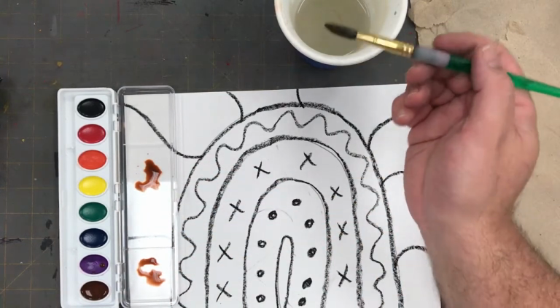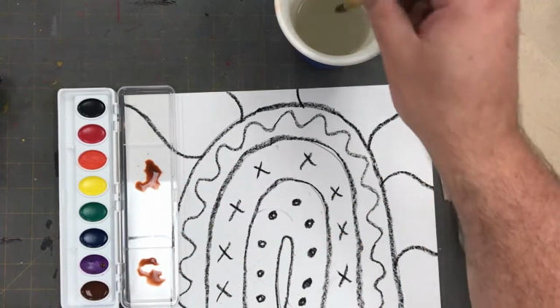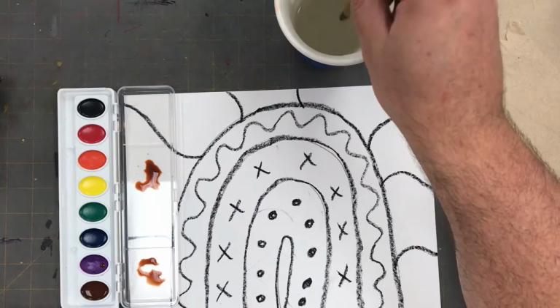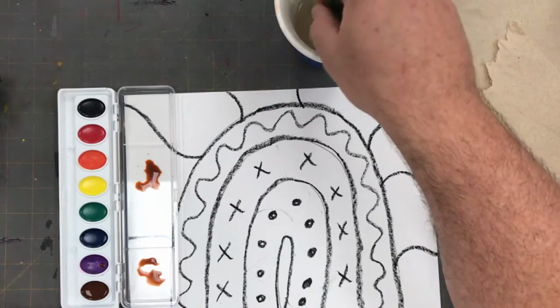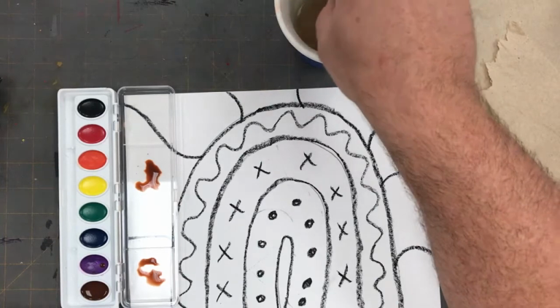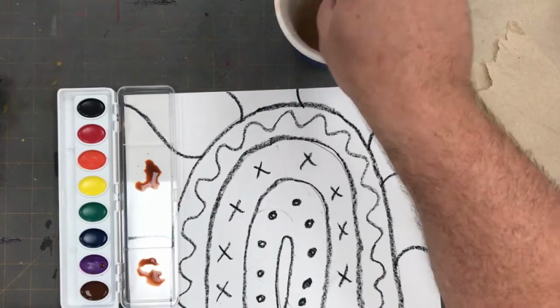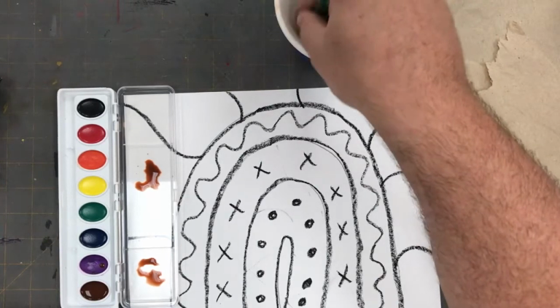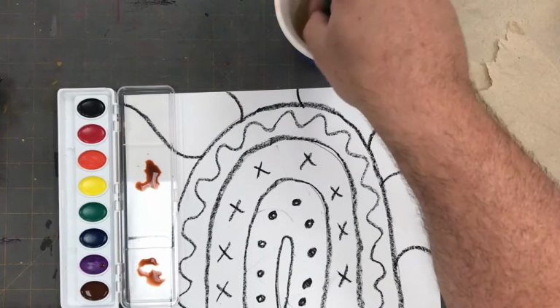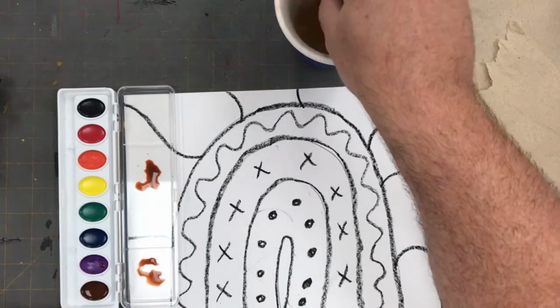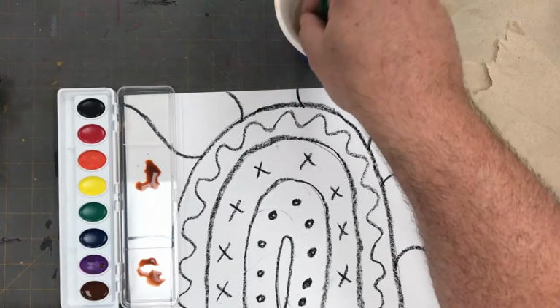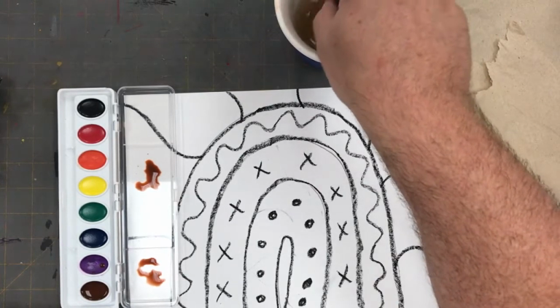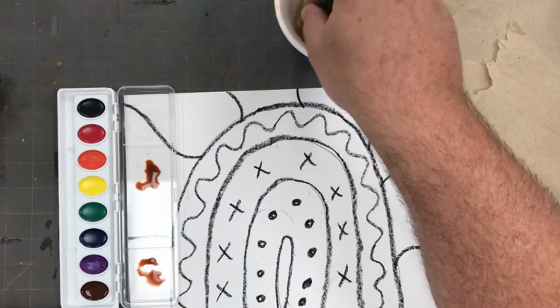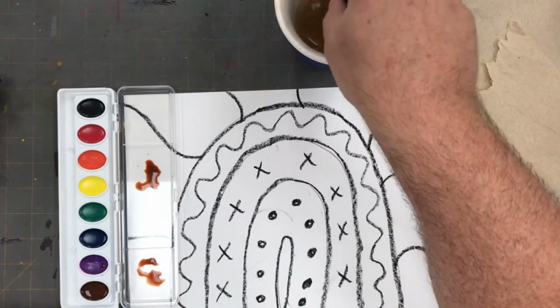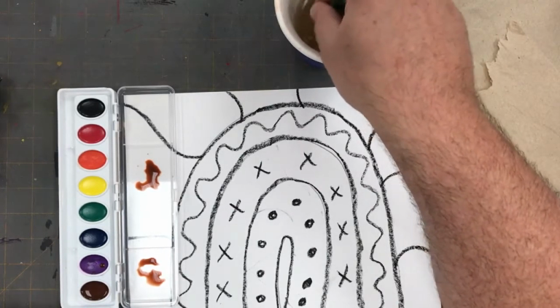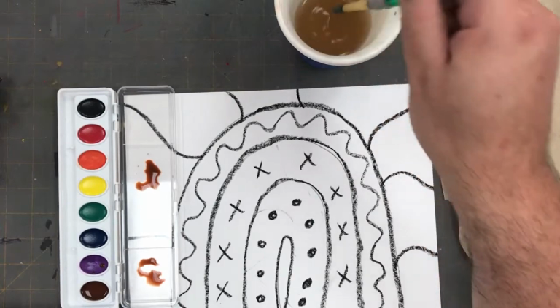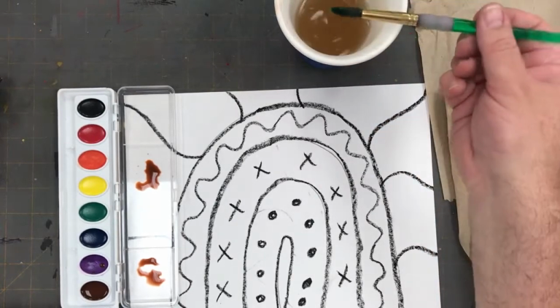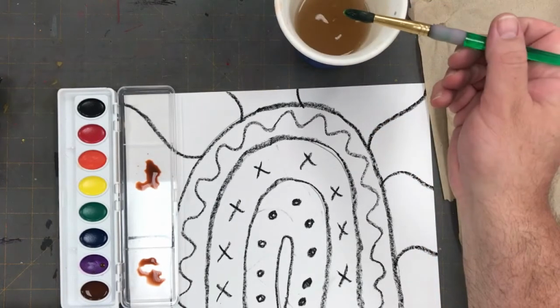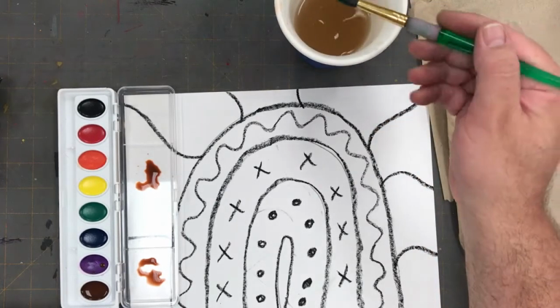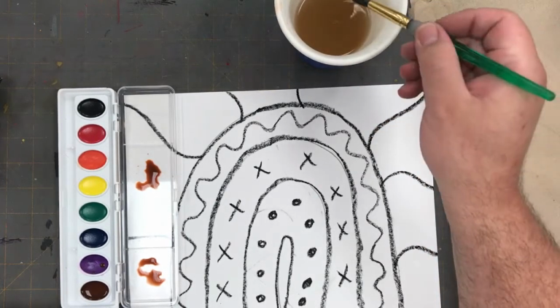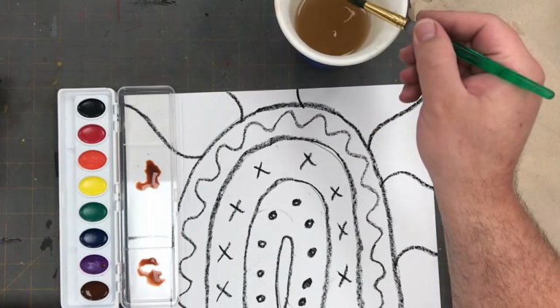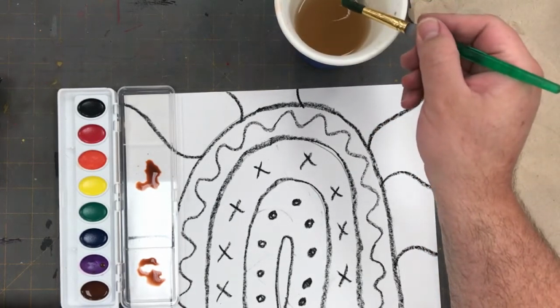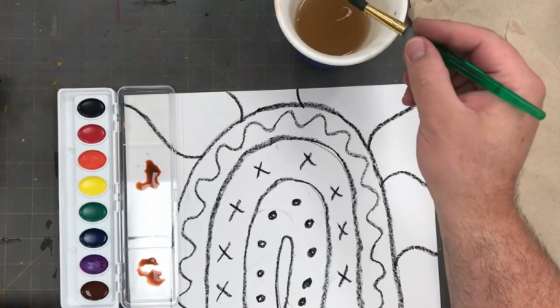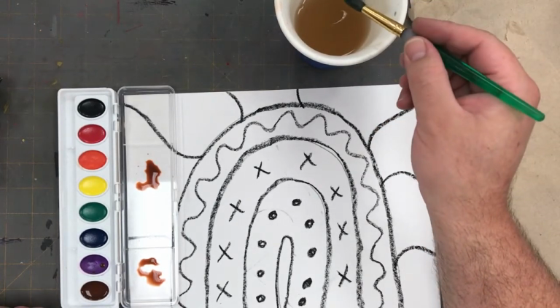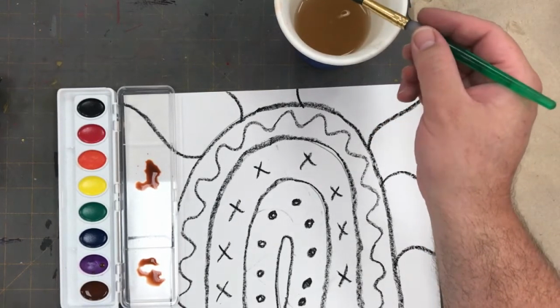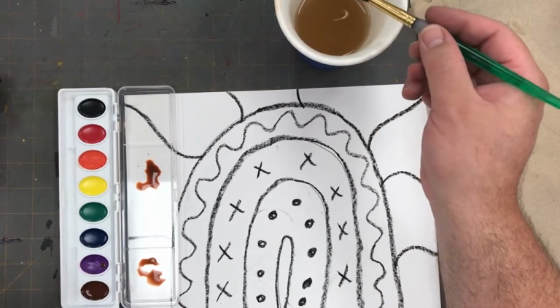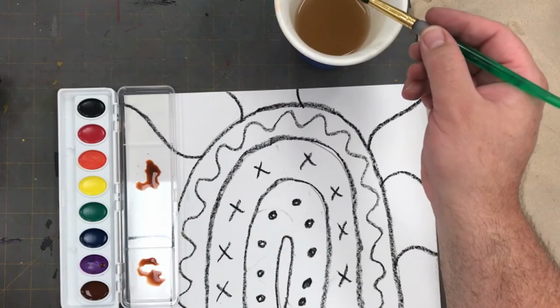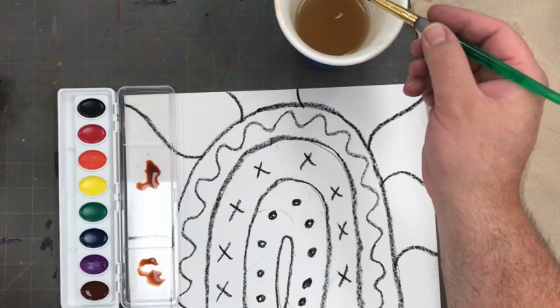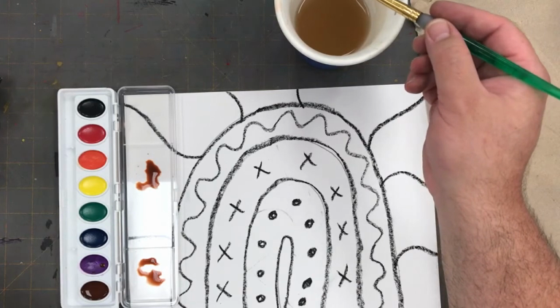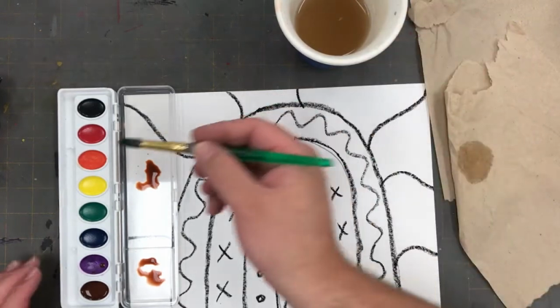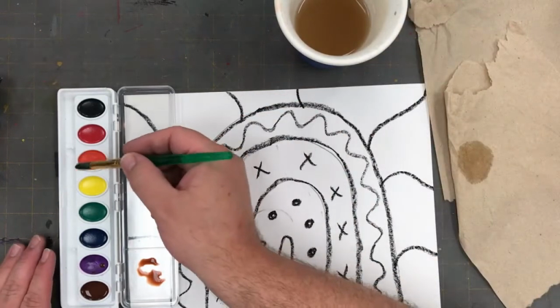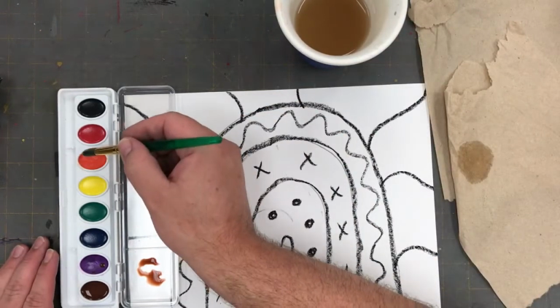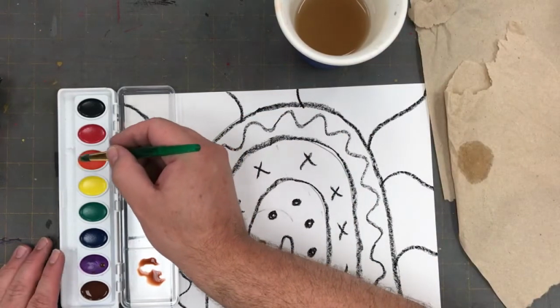Now that I have some brown I can start to customize and create a variety of different skin tones using my brown, black, red, orange, and yellow paints.